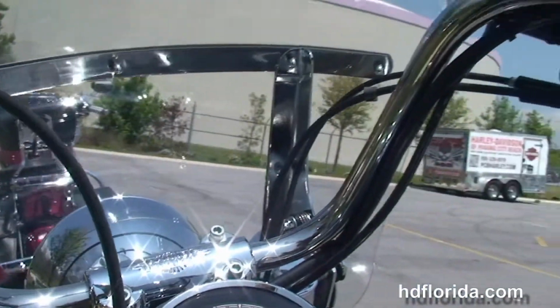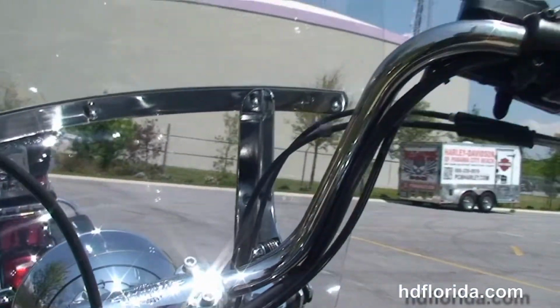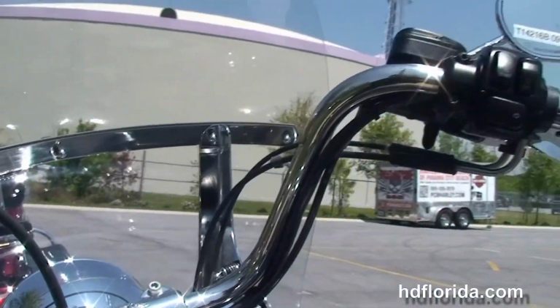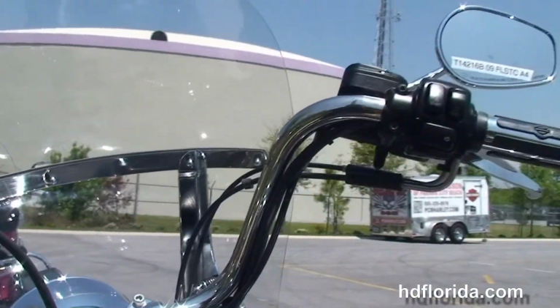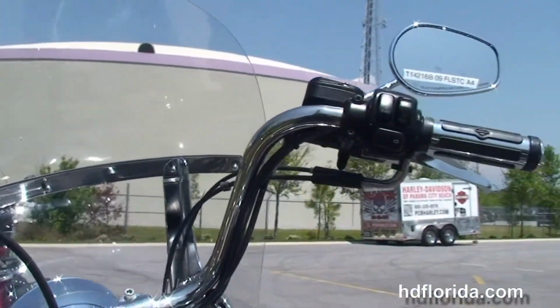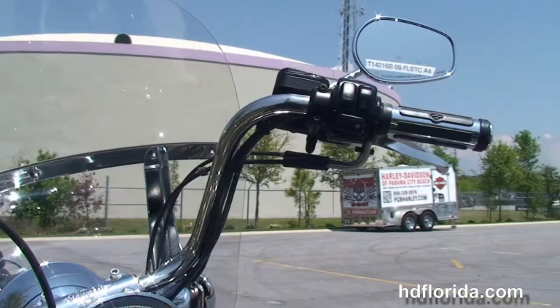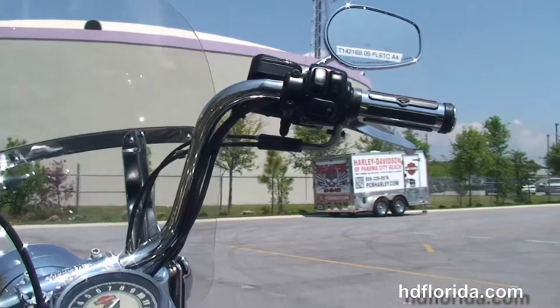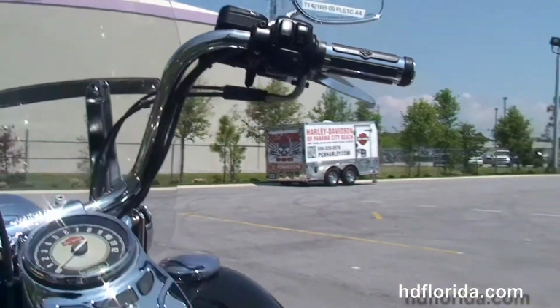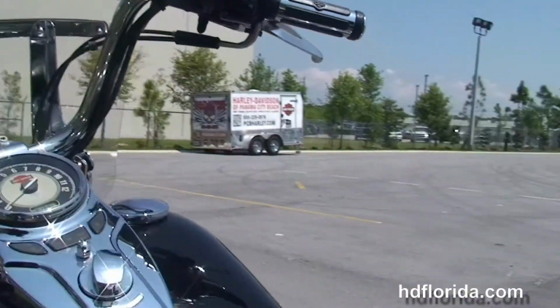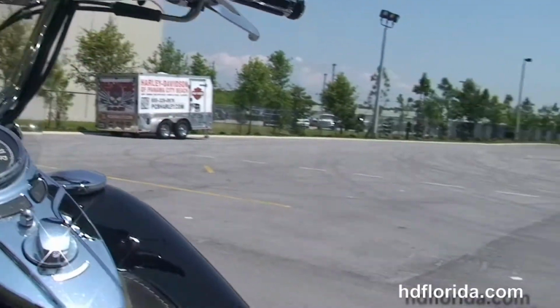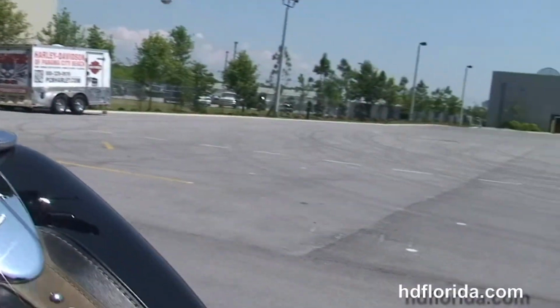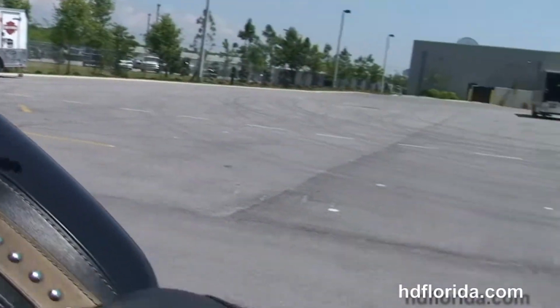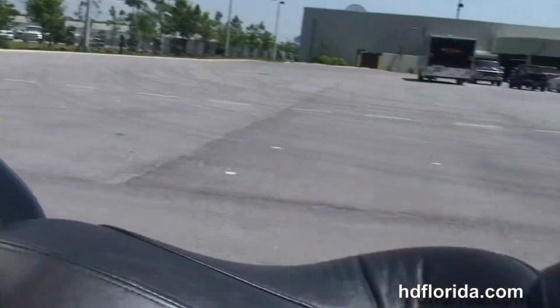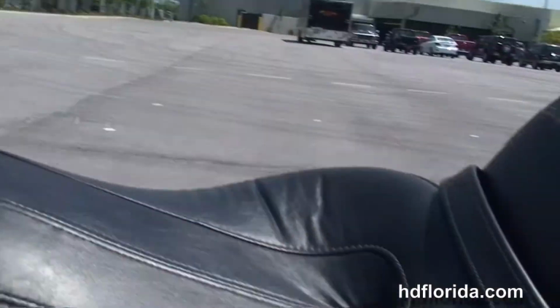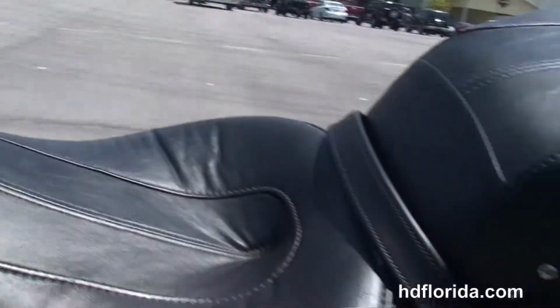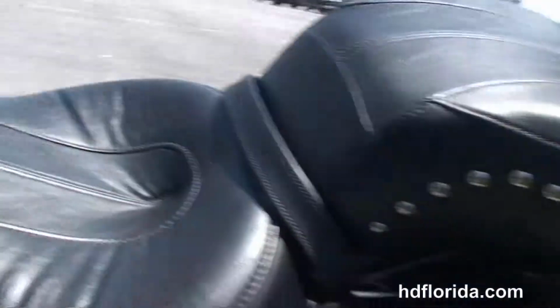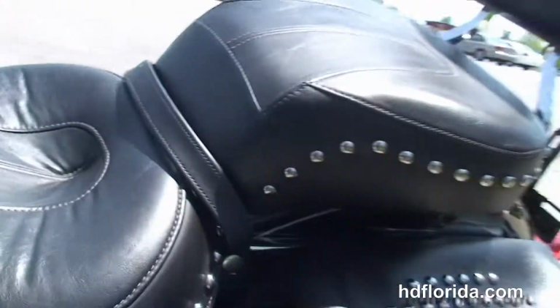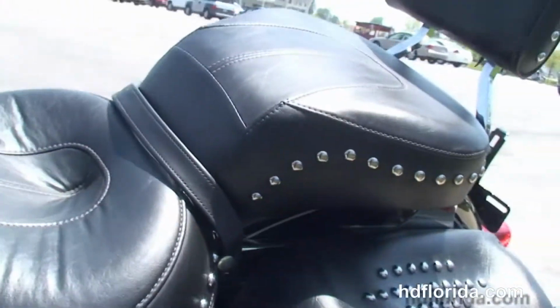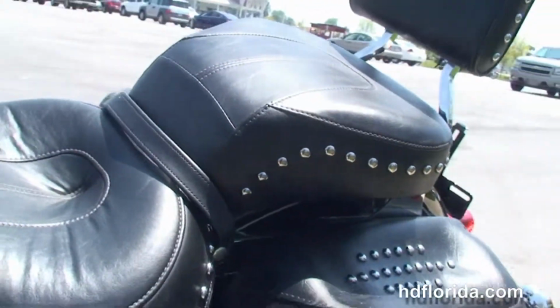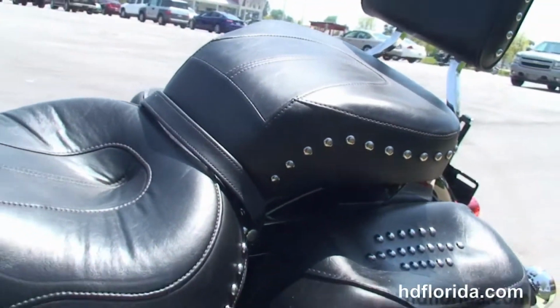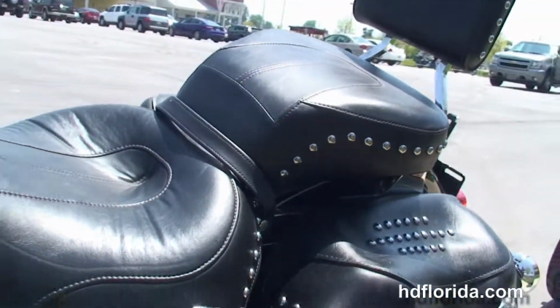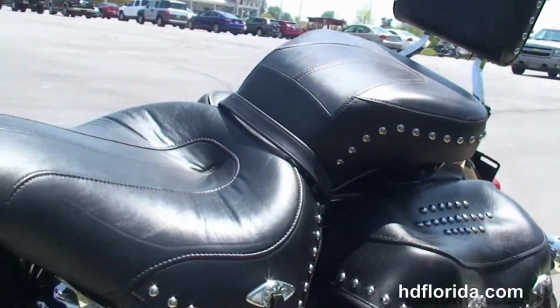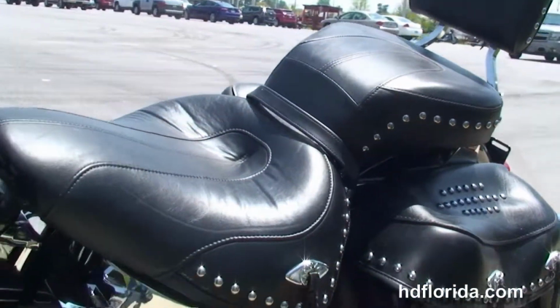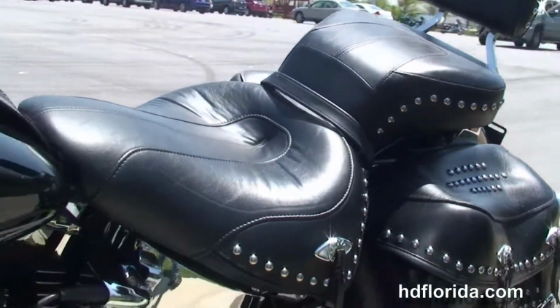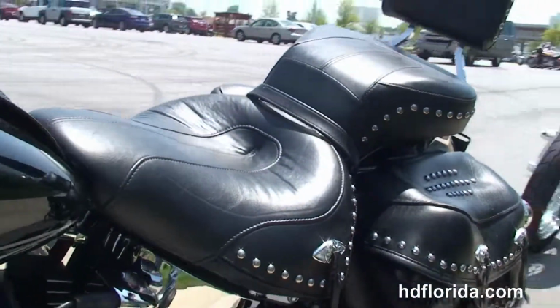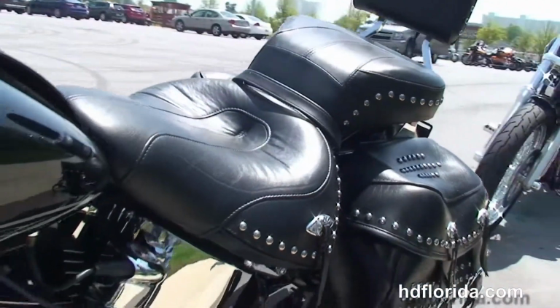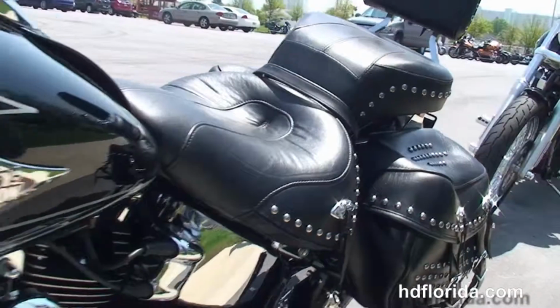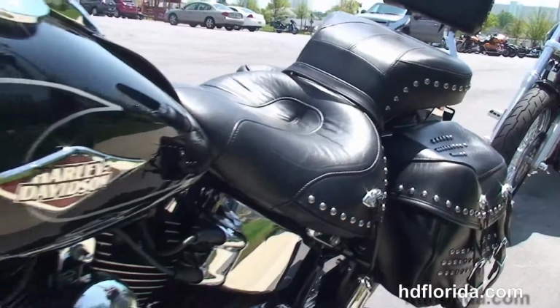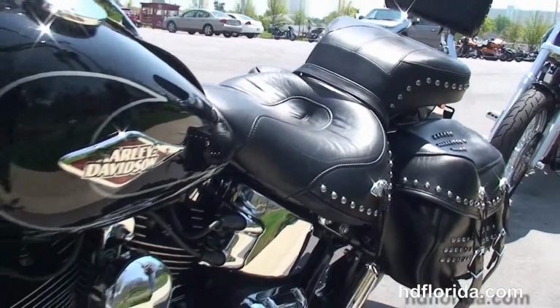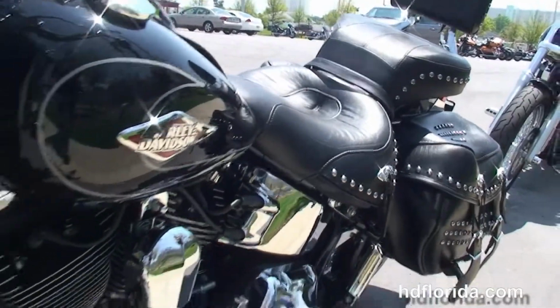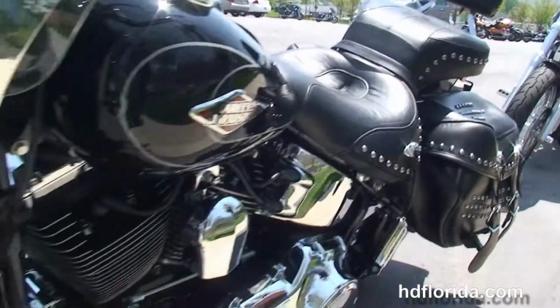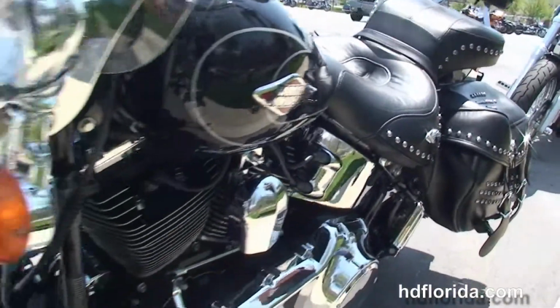Out front we've got the upgraded detachable full-size windshield and a classic chrome ball headlamp and chrome passing lamps. This bike is in vivid black.